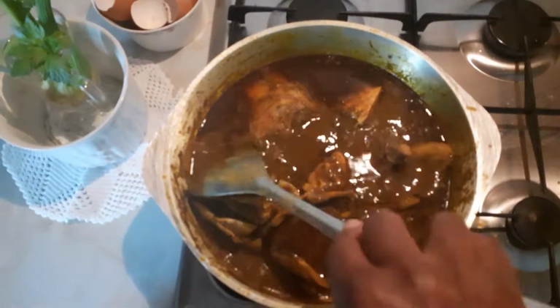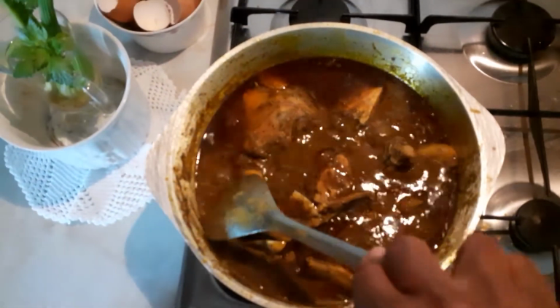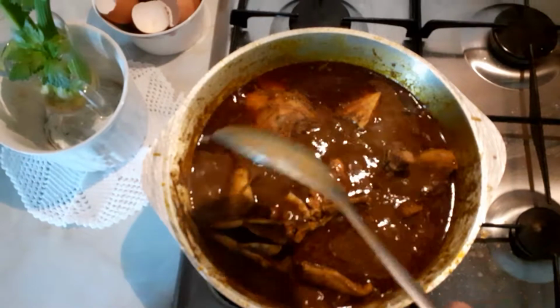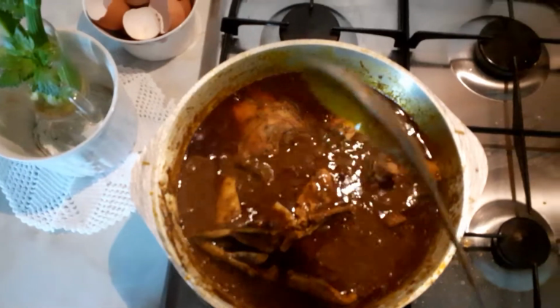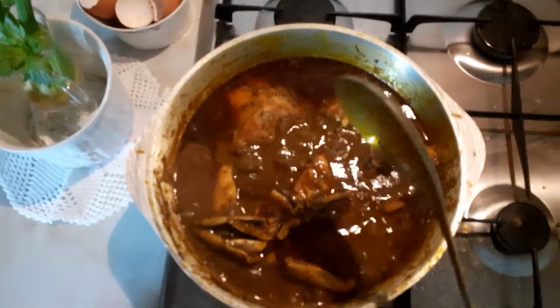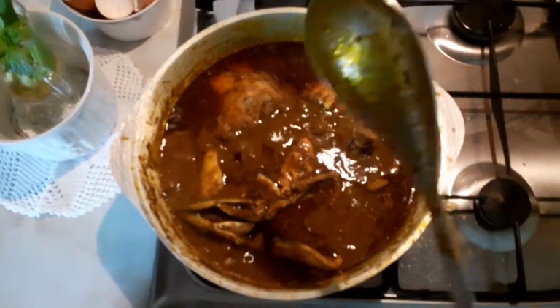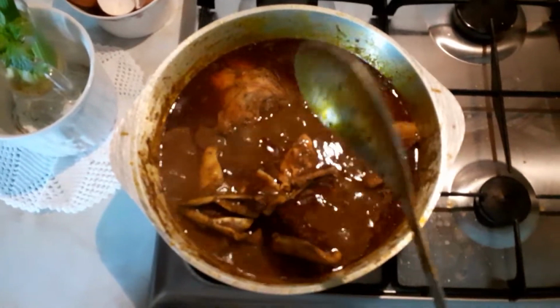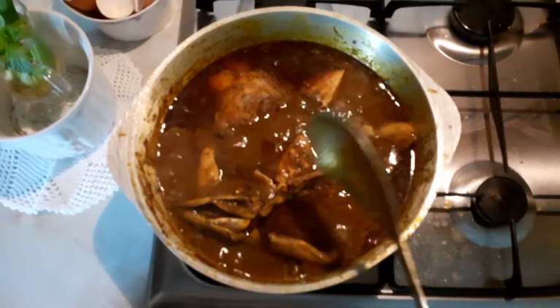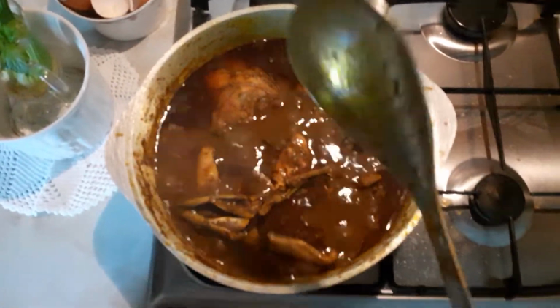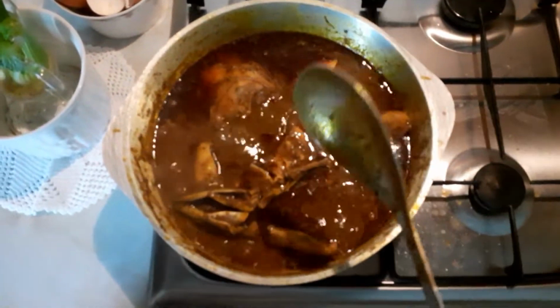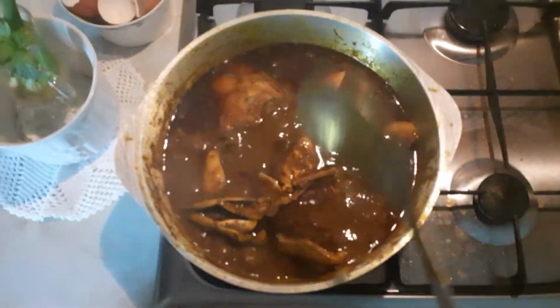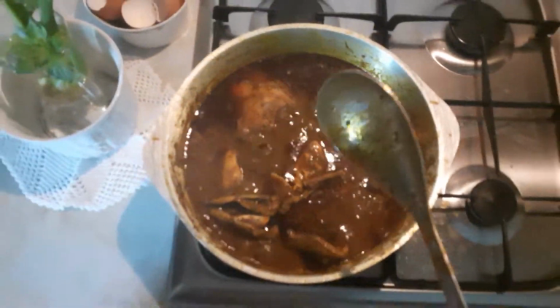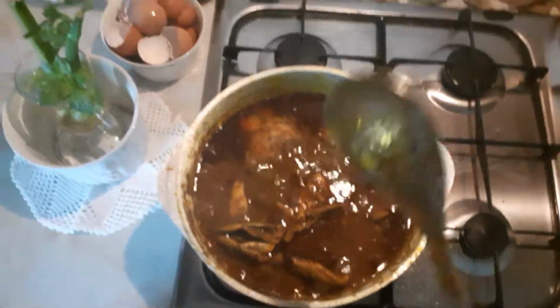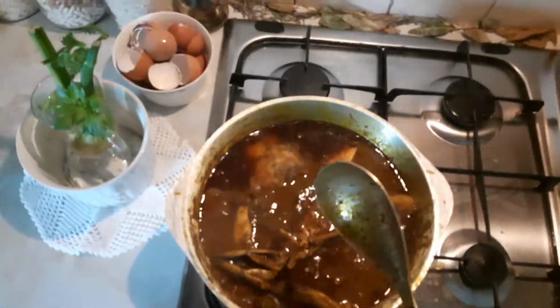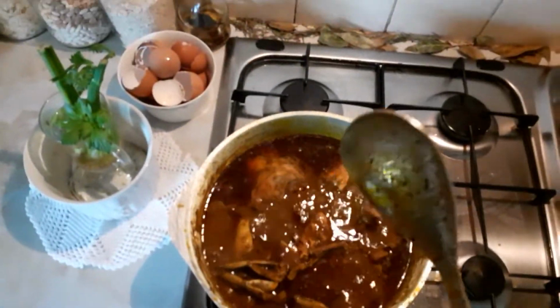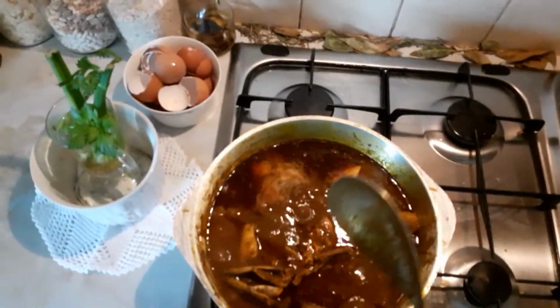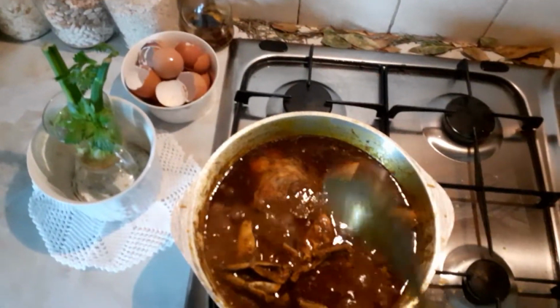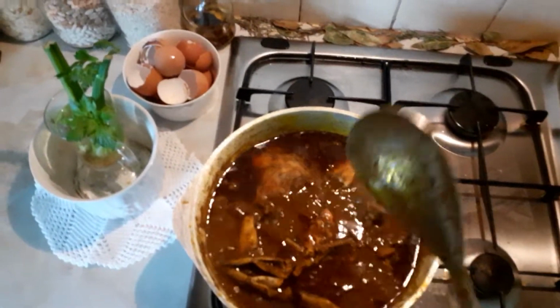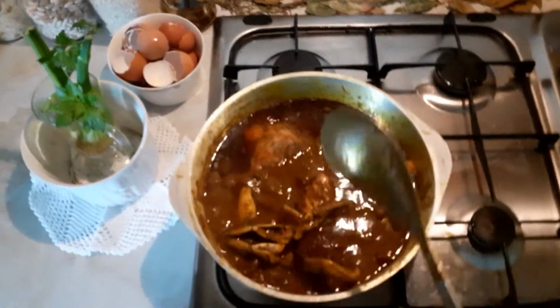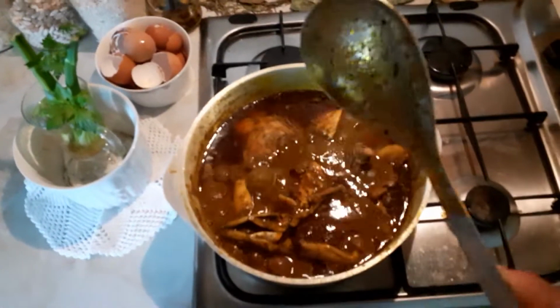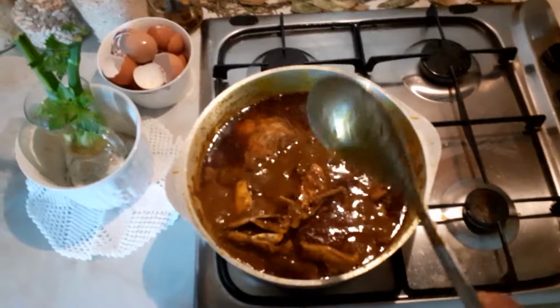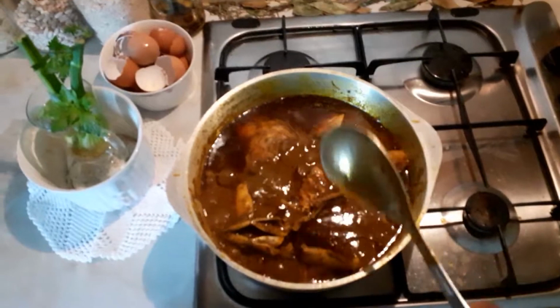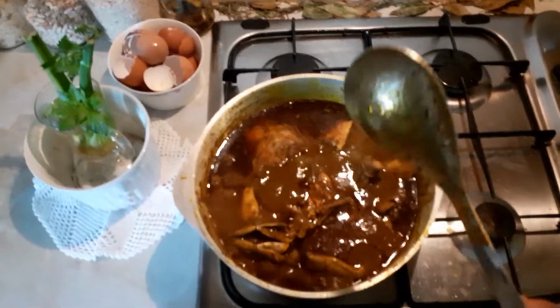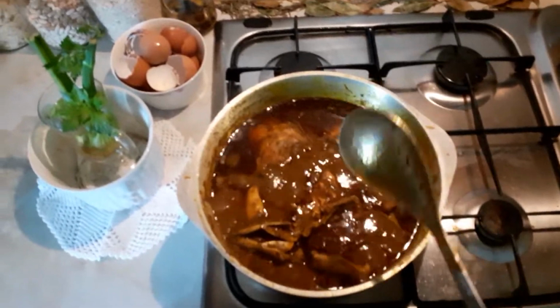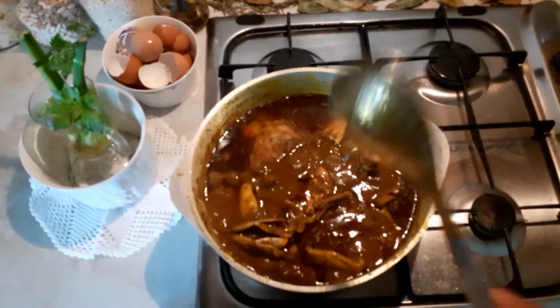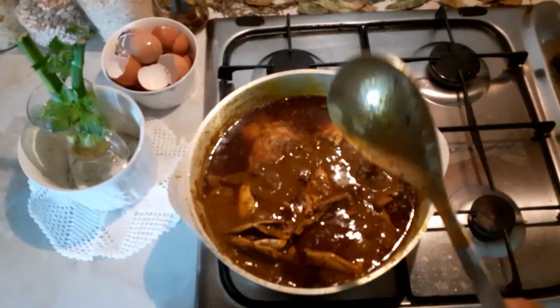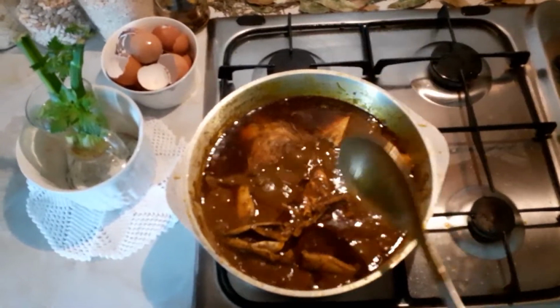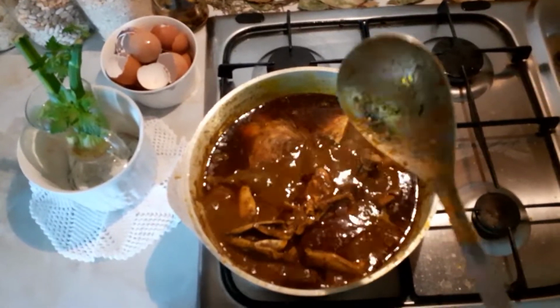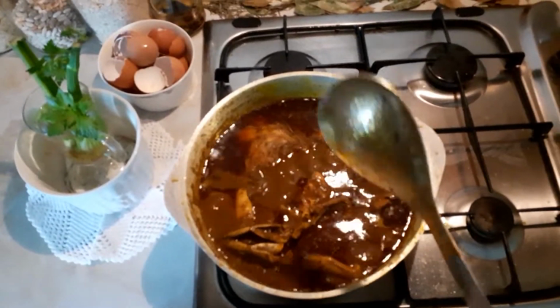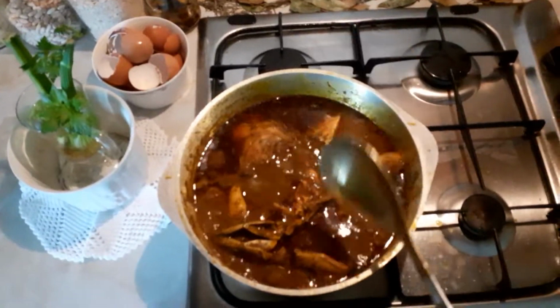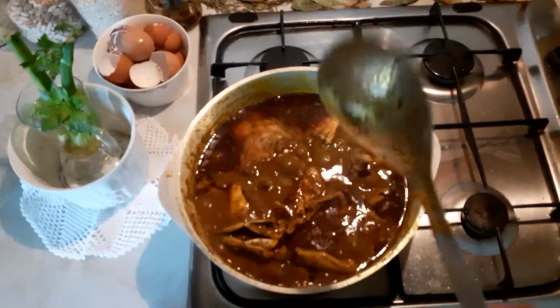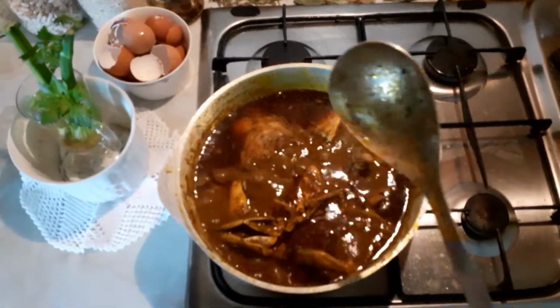This soup you can eat it with rice, eba, and a diam fufu — you know, pounded yam or mashed potato.